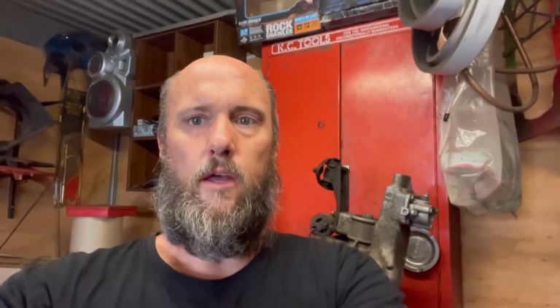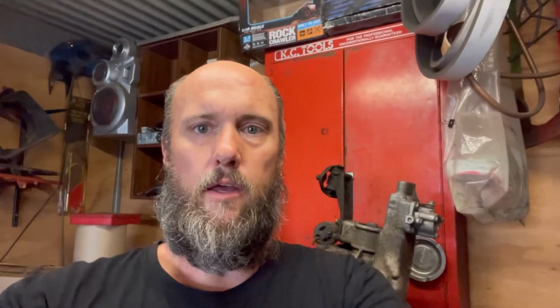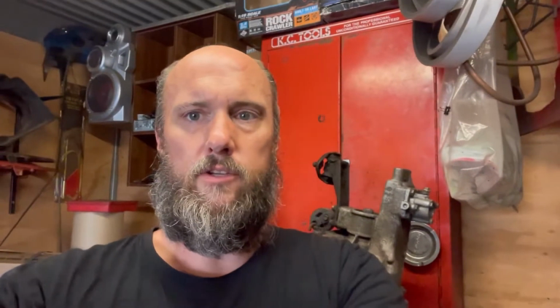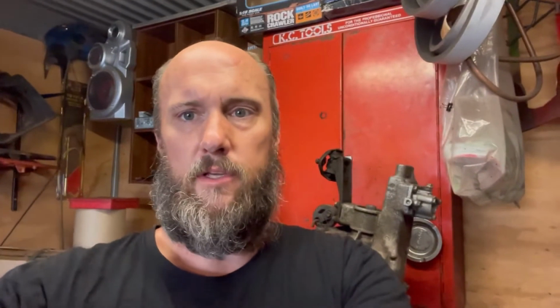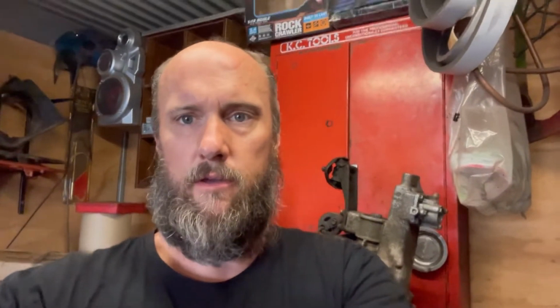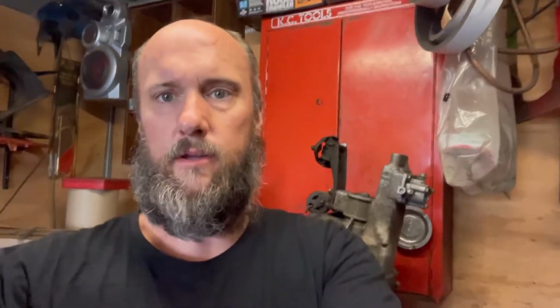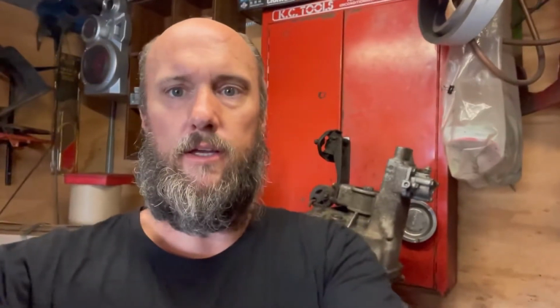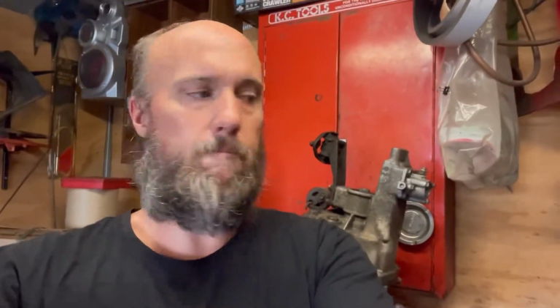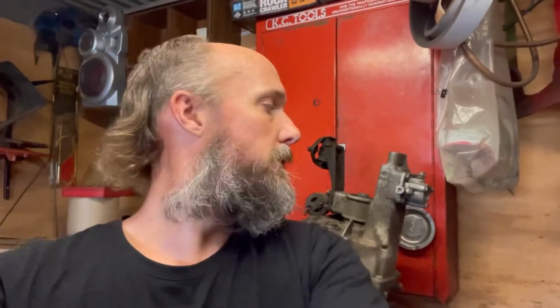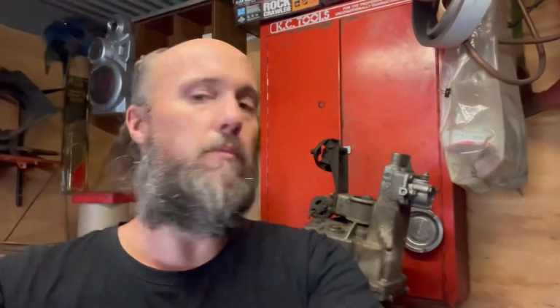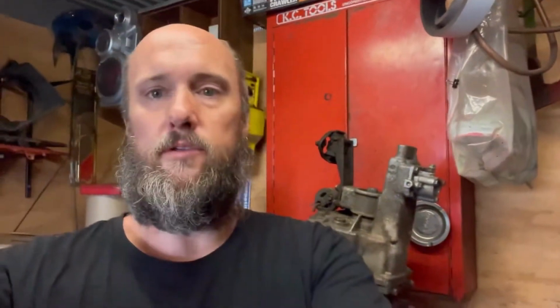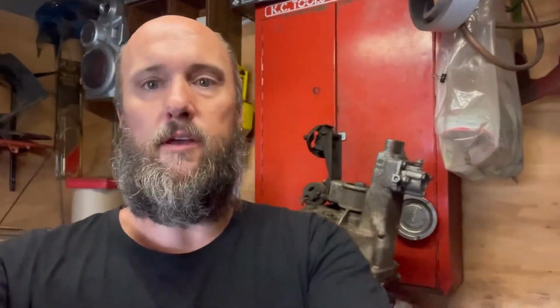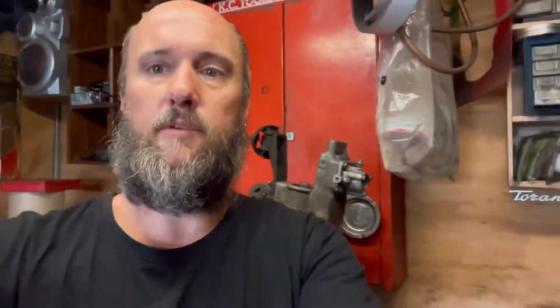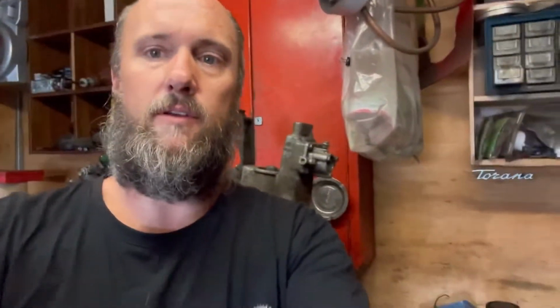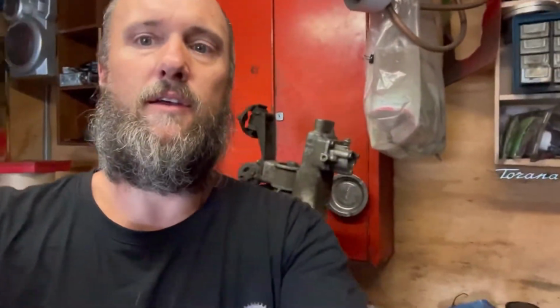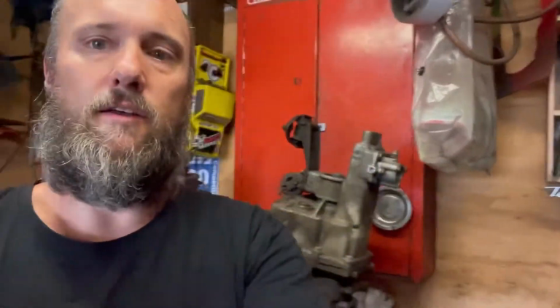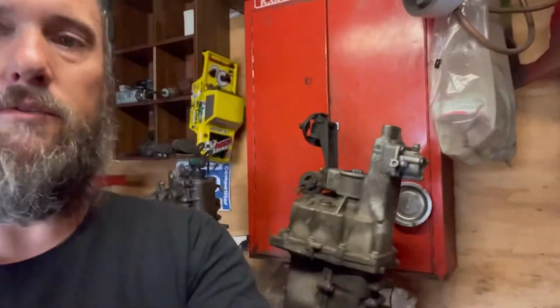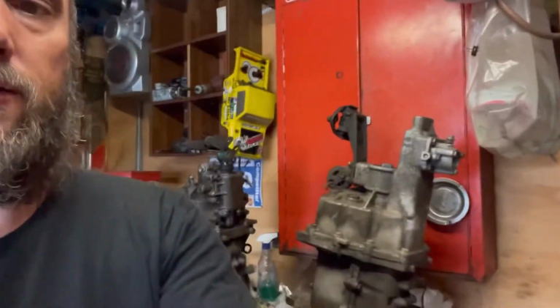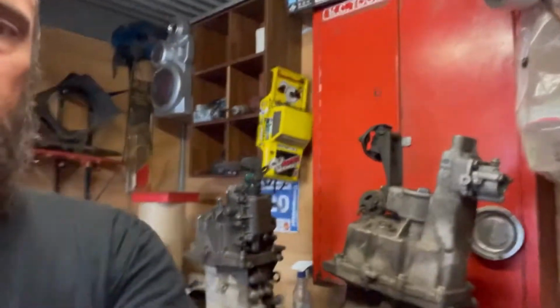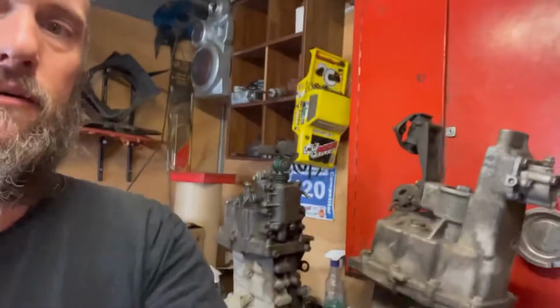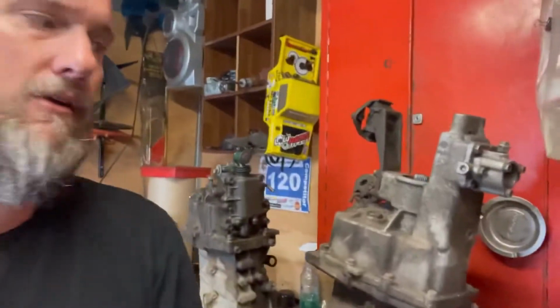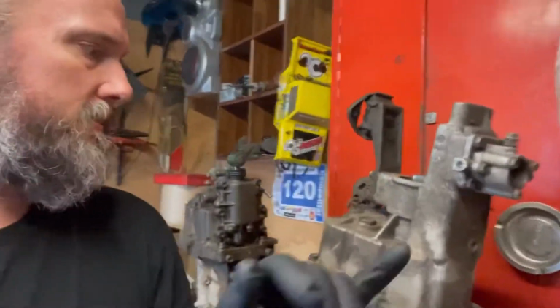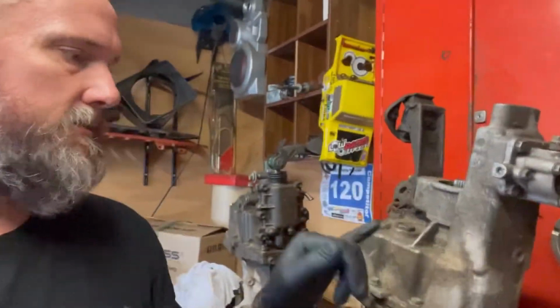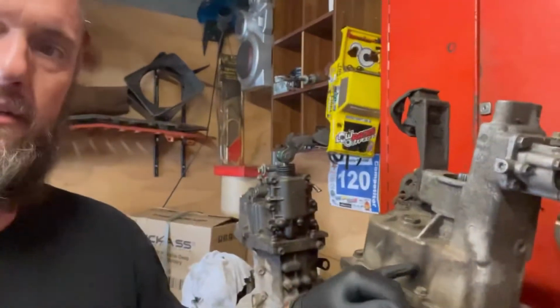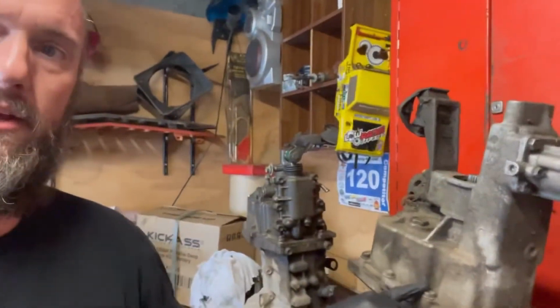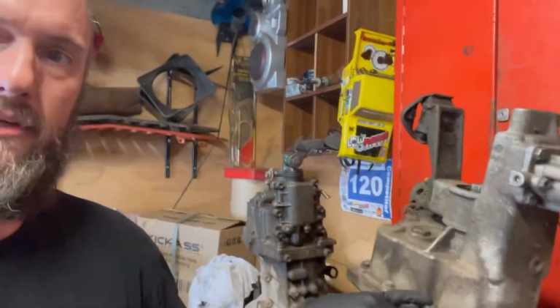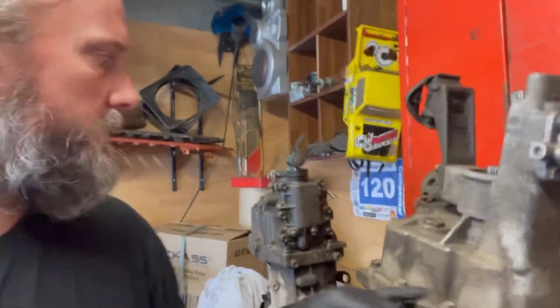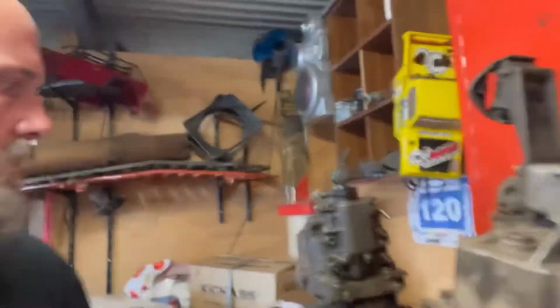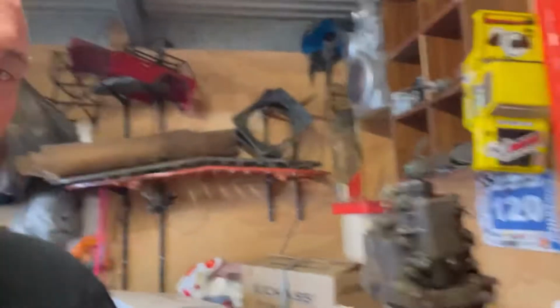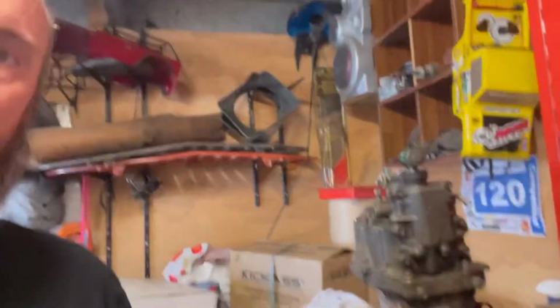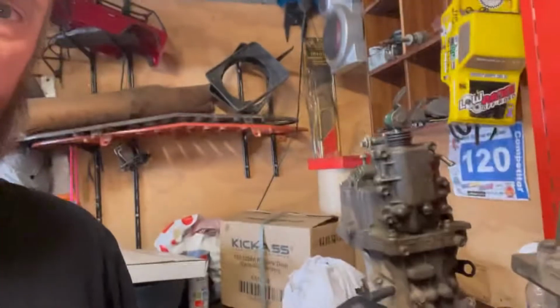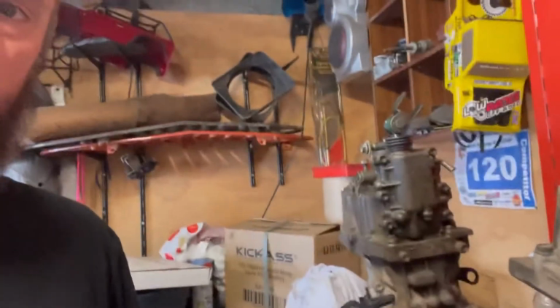Hey guys, James here, Berkley Suzuki Customs. We've got our Sierra gearbox here and a non-VVT Jimny one.